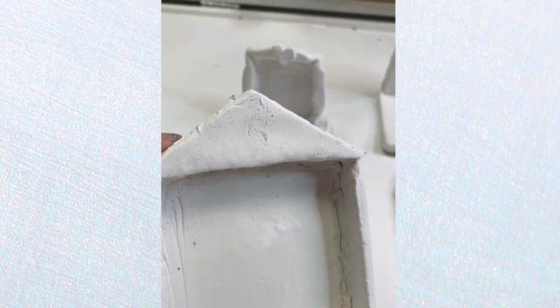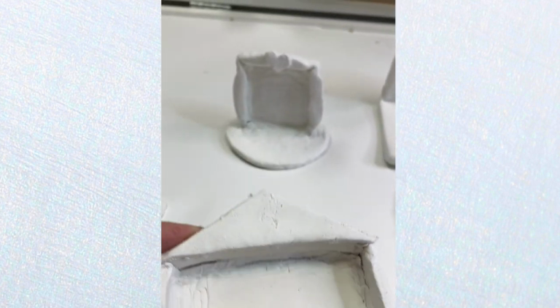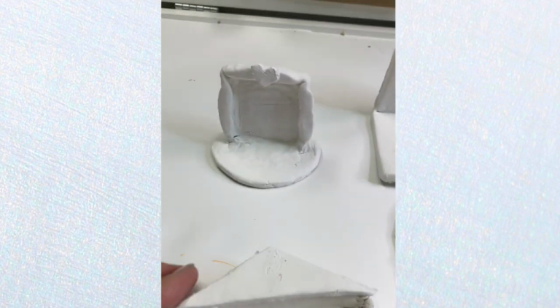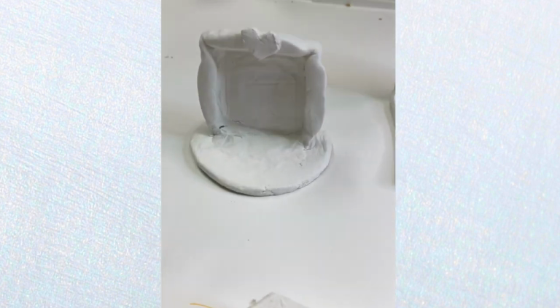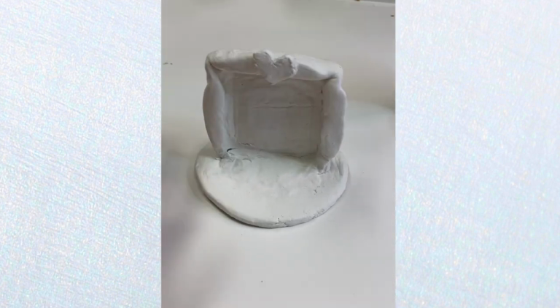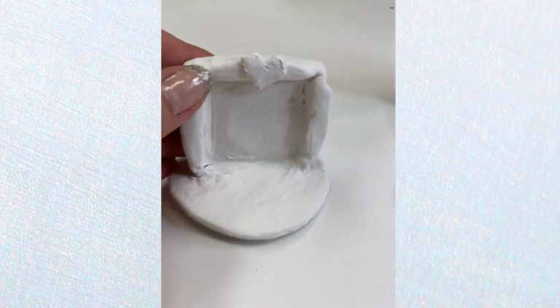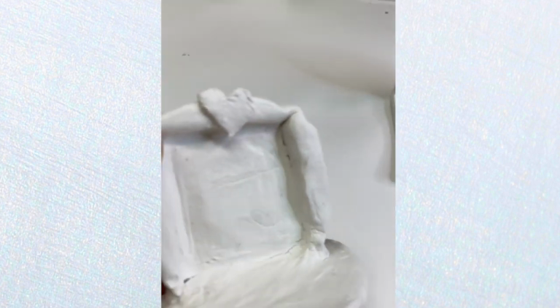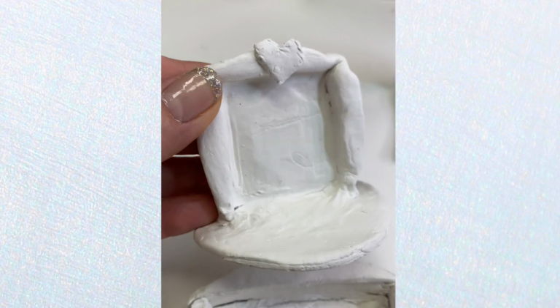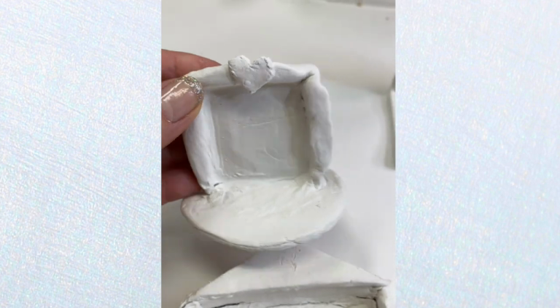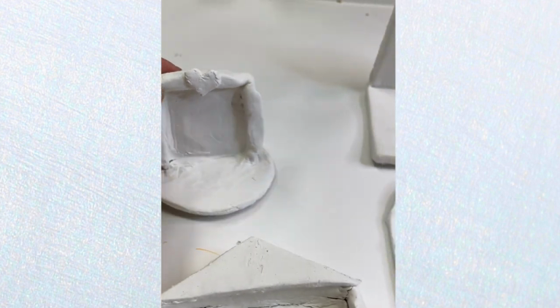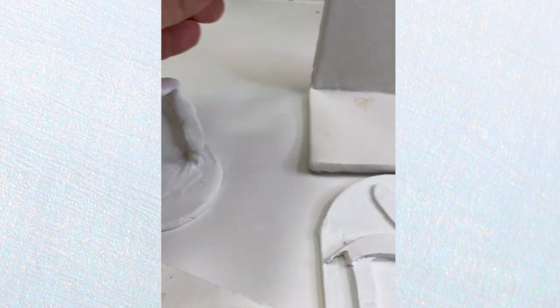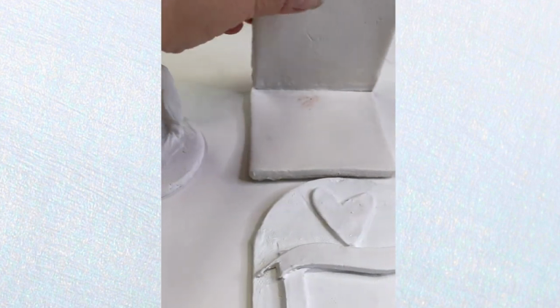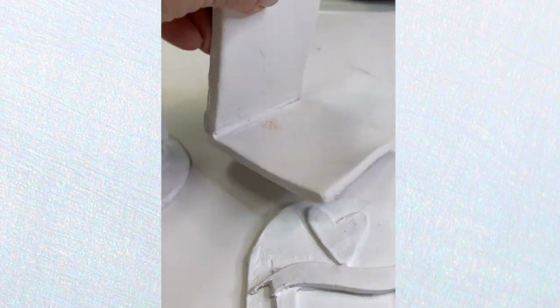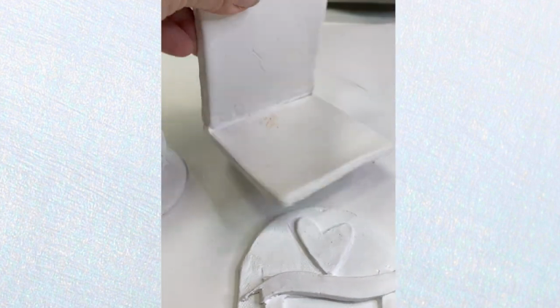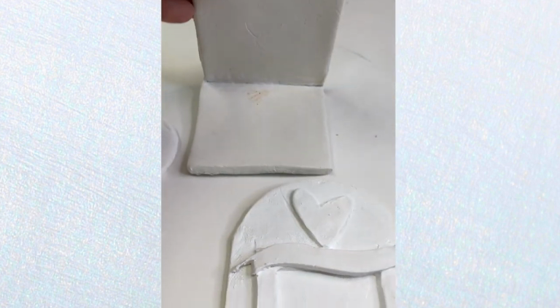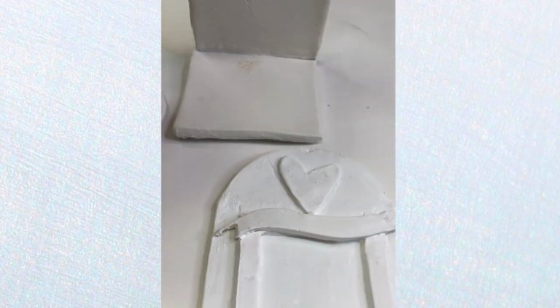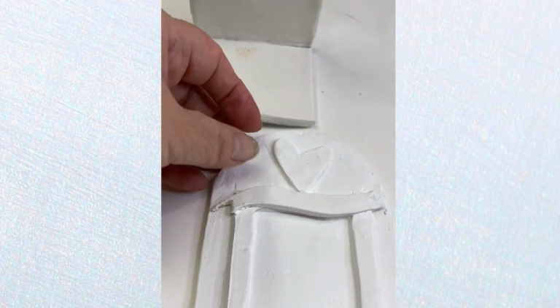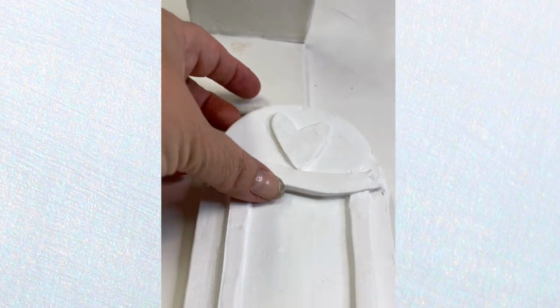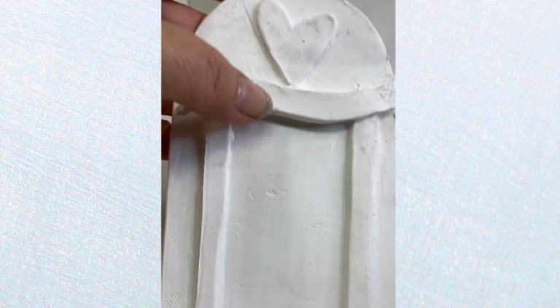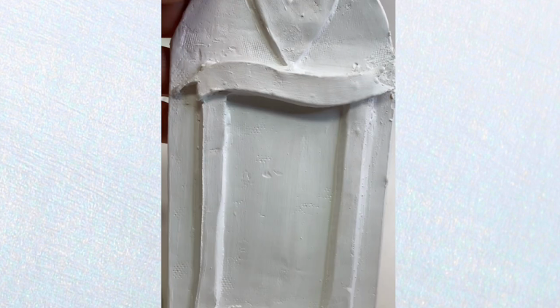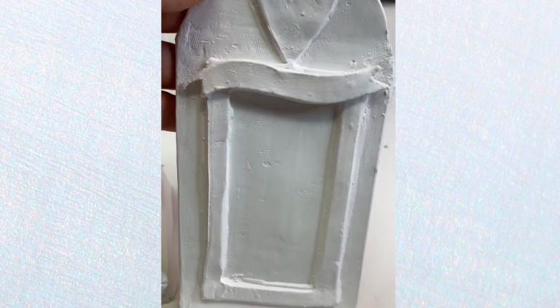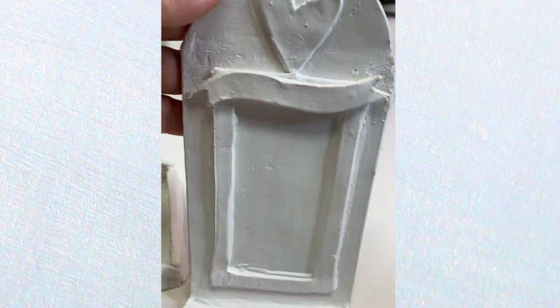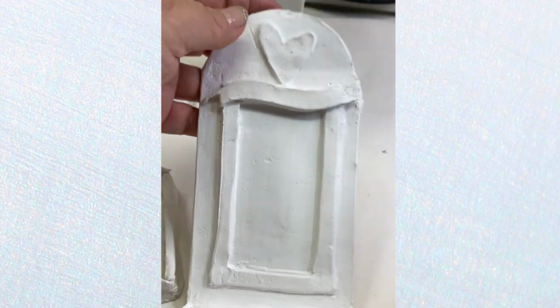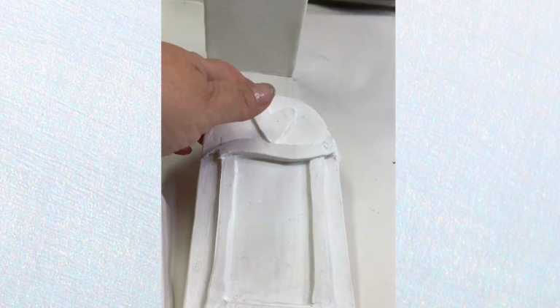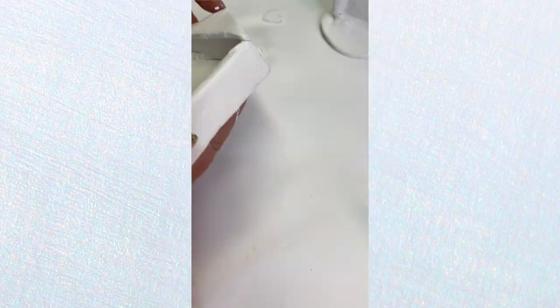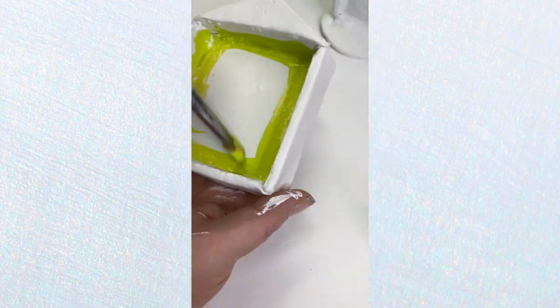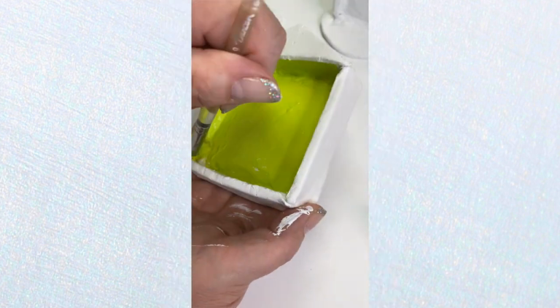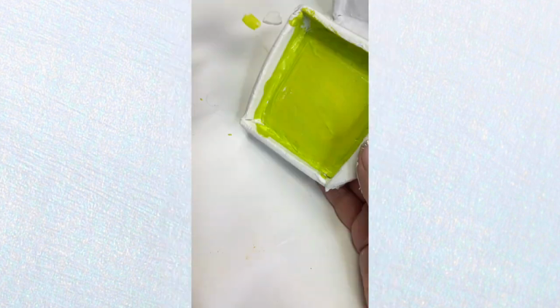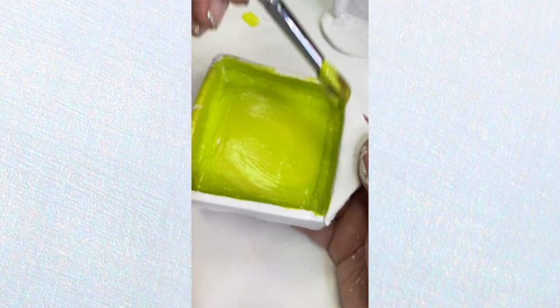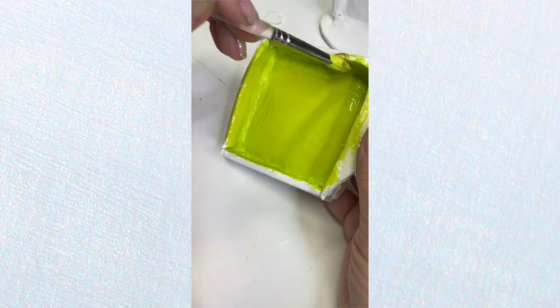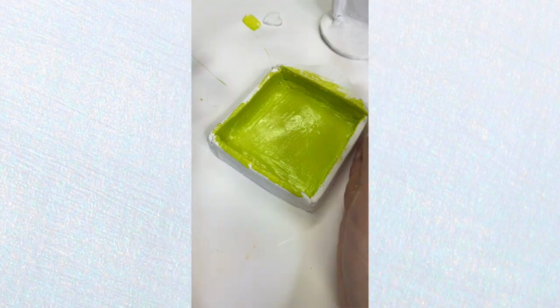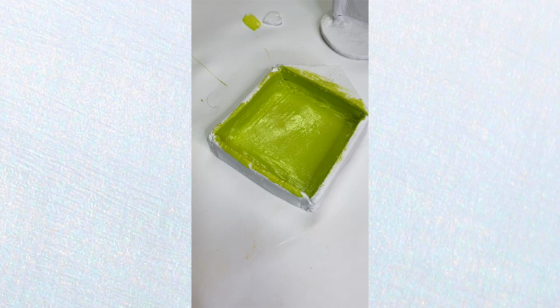Then you can sand it with a nail file, paint them all in white, and let them dry. And then I exhaled because I was like, oh my gosh, this took so long. What do I want to do with these? So I tackled them one by one.